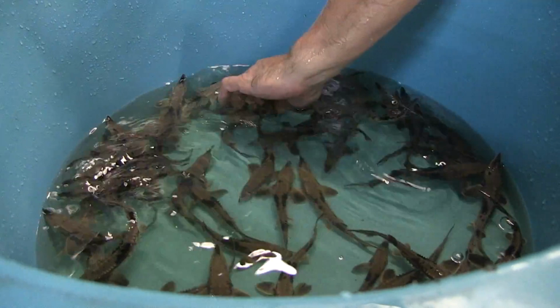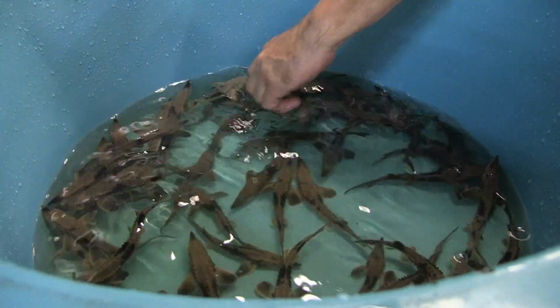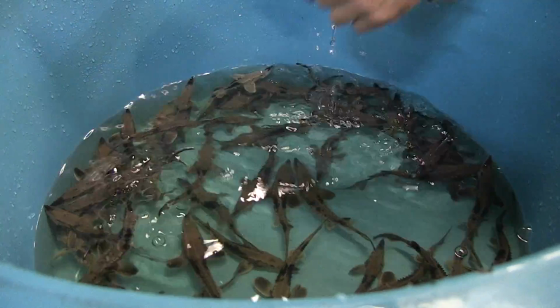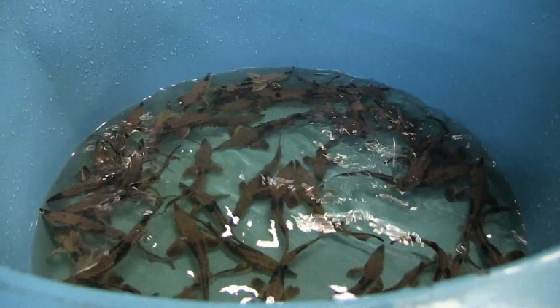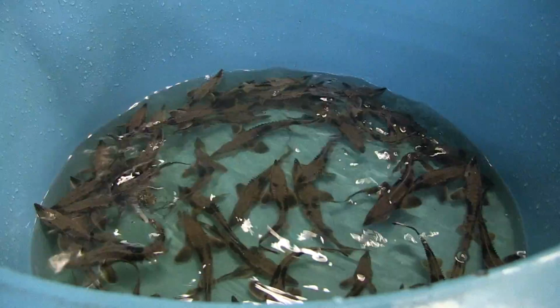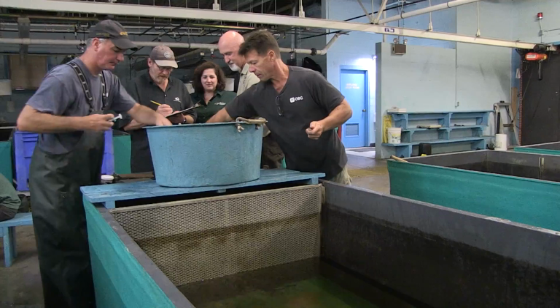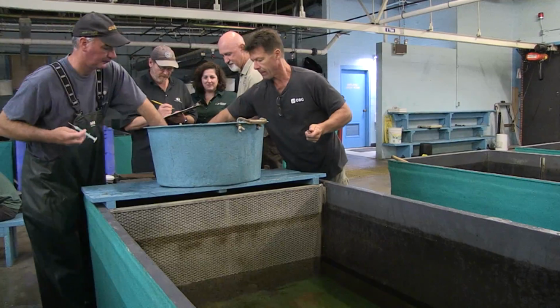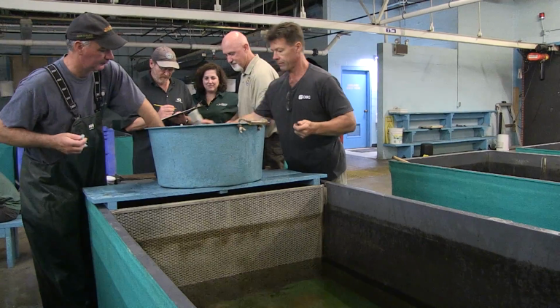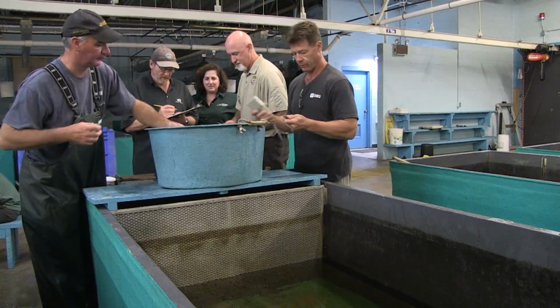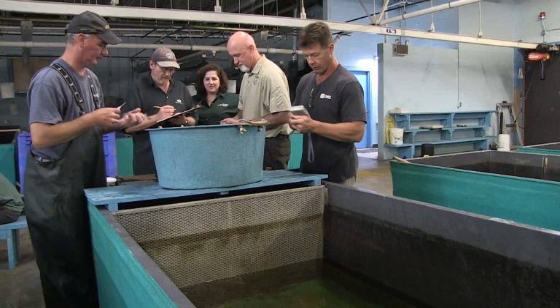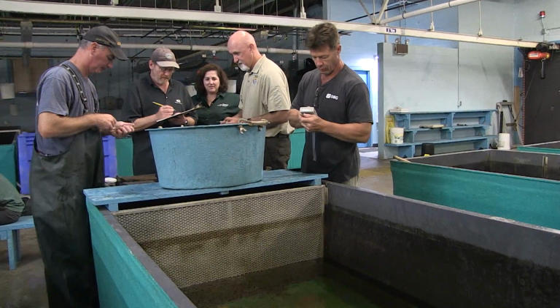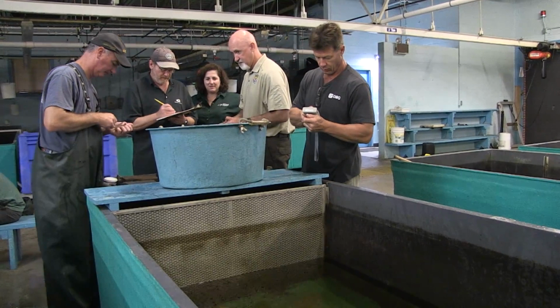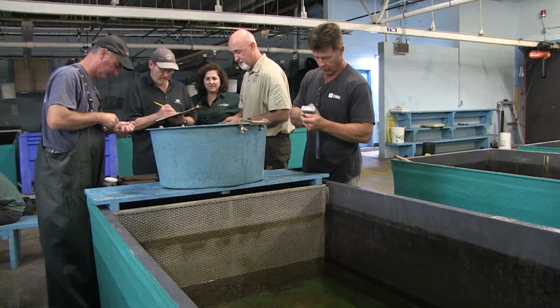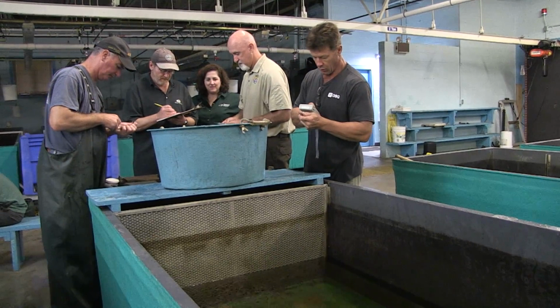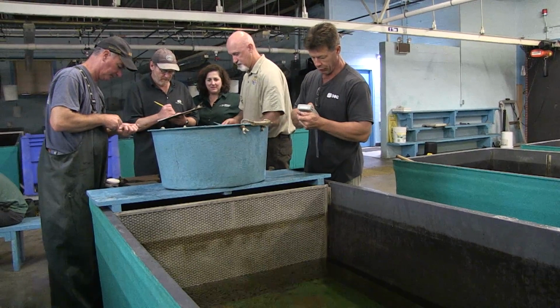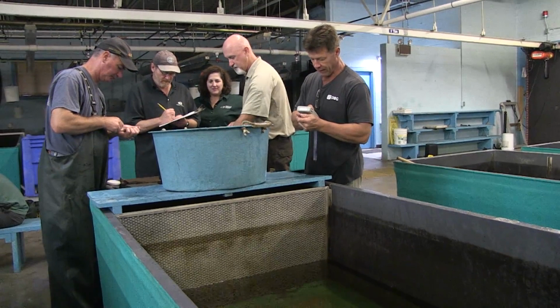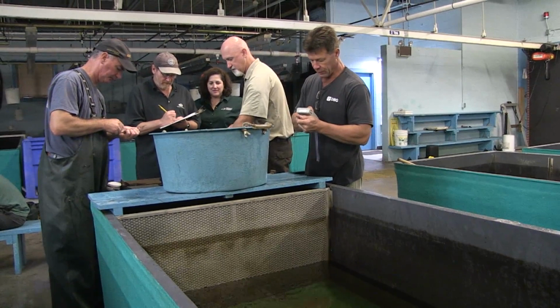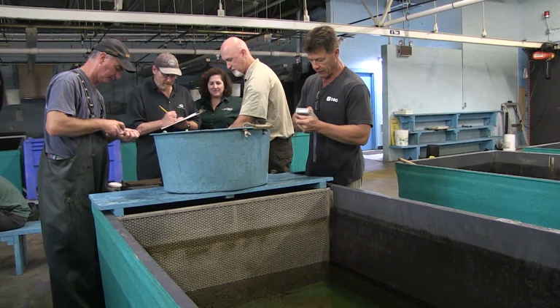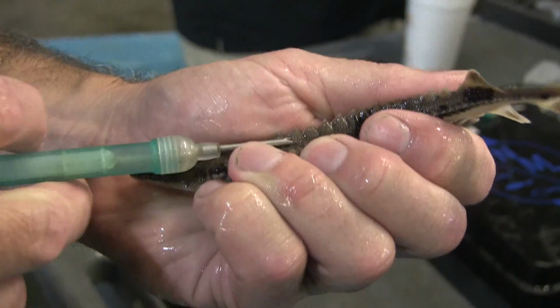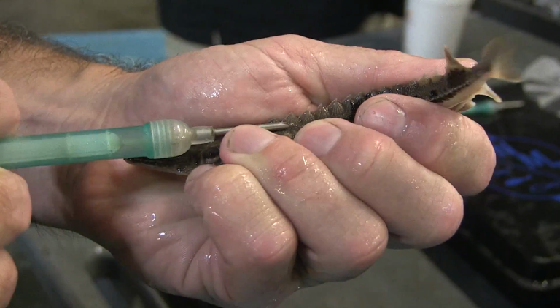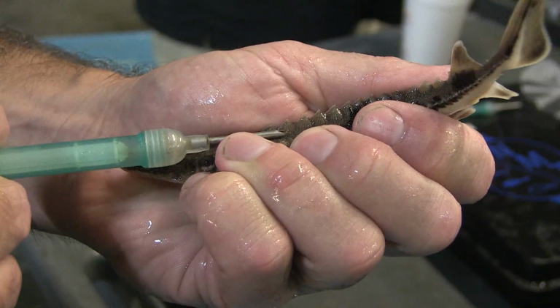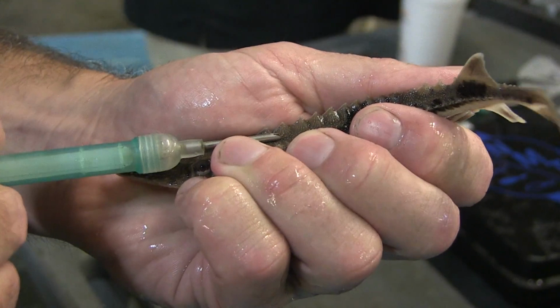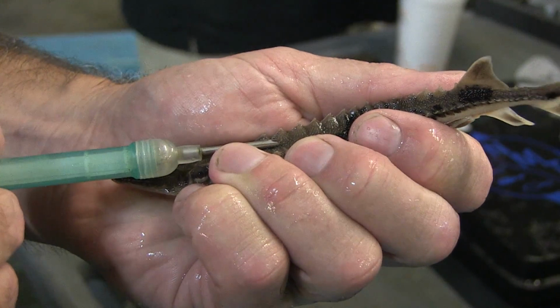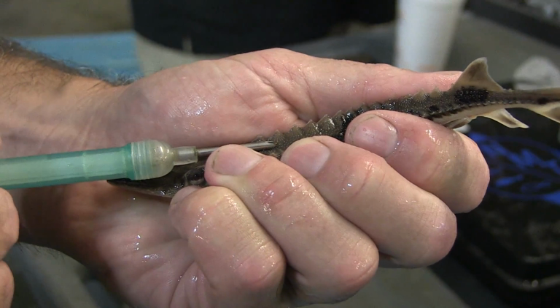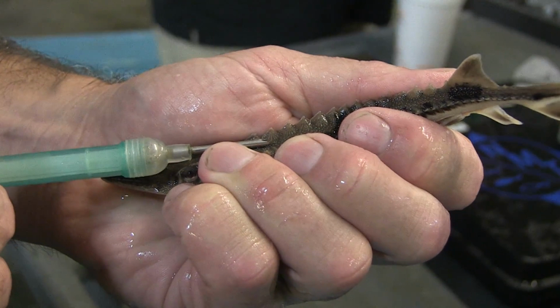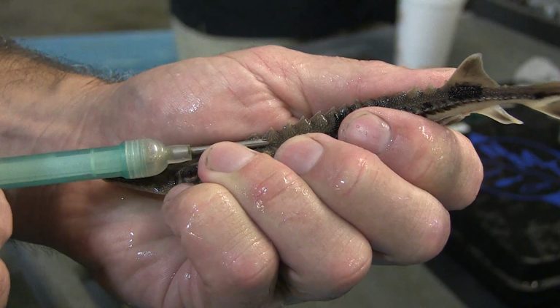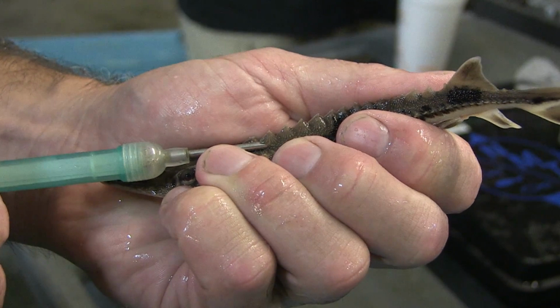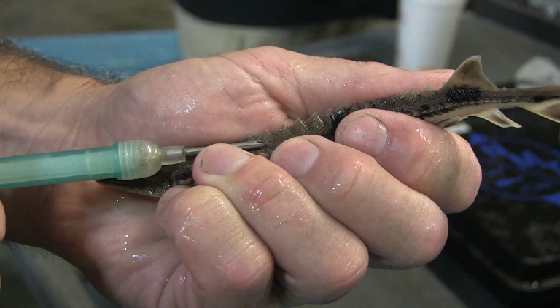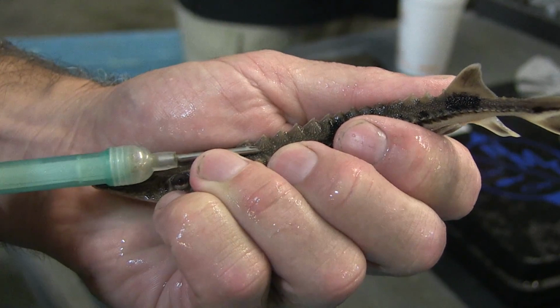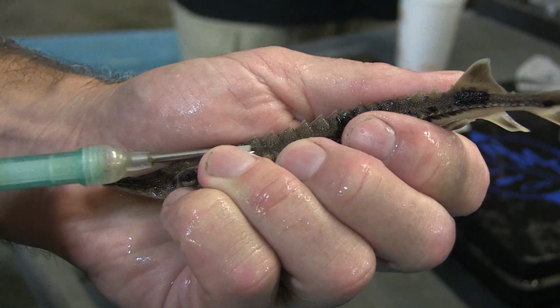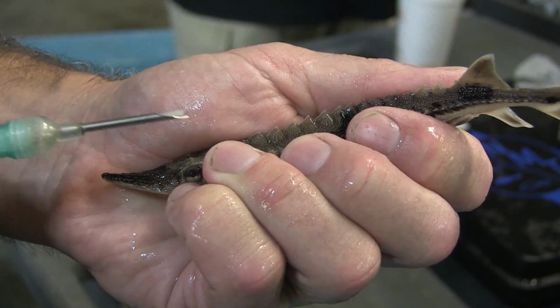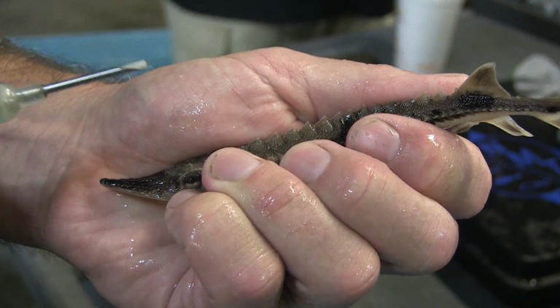As part of monitoring our success, it is useful to be able to keep track of the fish we stock, as well as the wild fish we encounter over time. One tool we use to do this is a passive integrated transponder tag, or PIT tag for short.